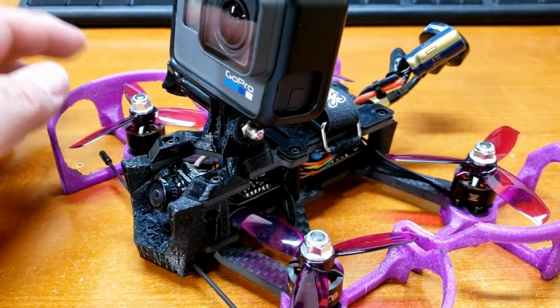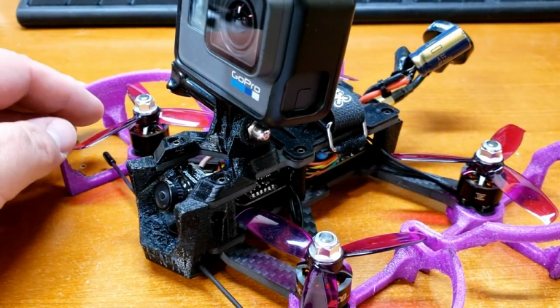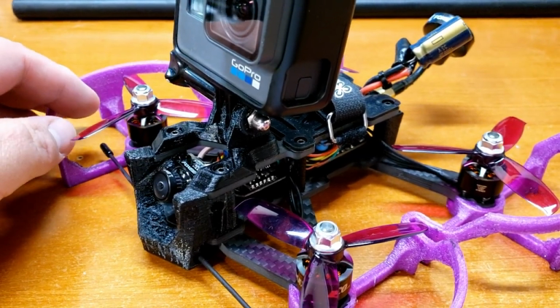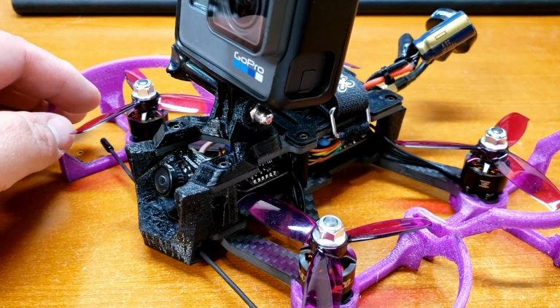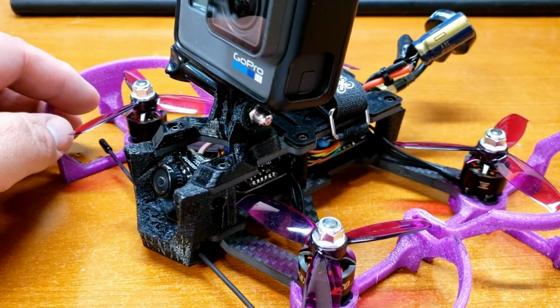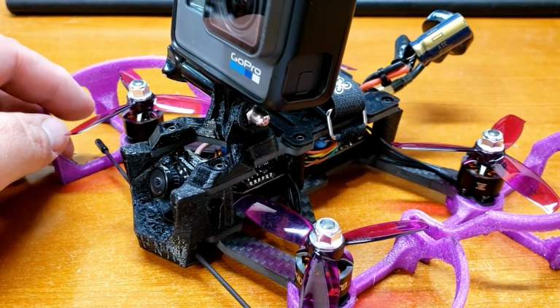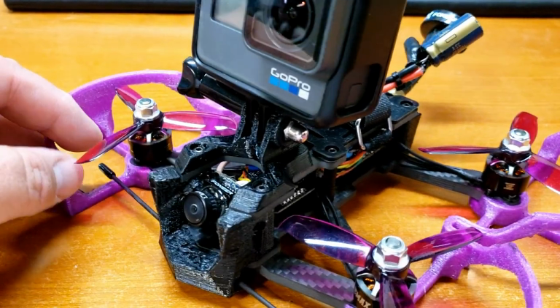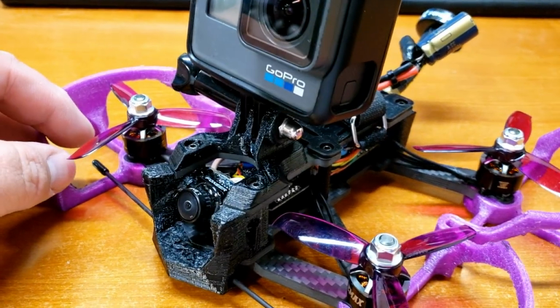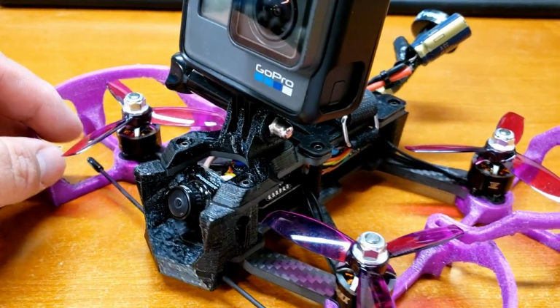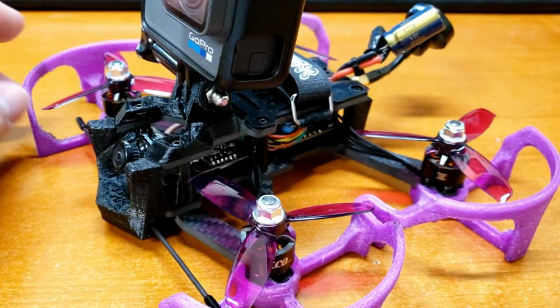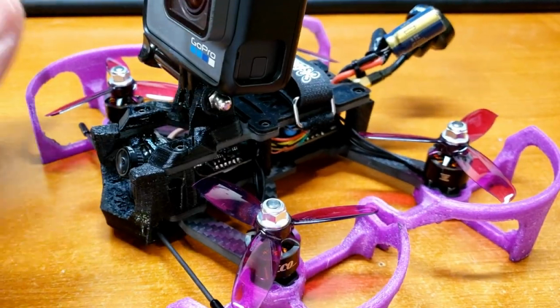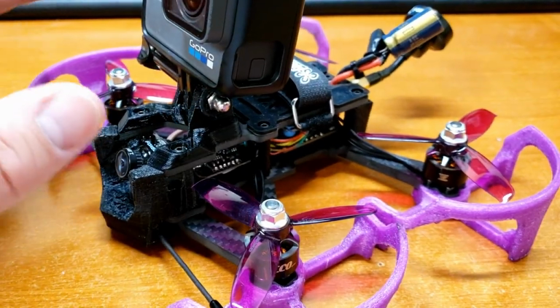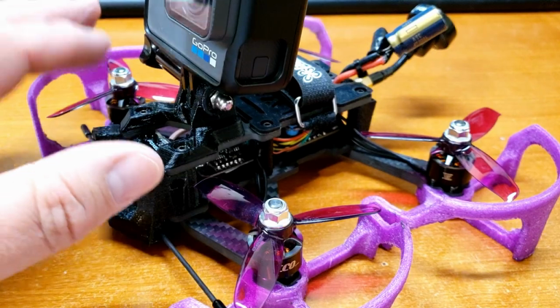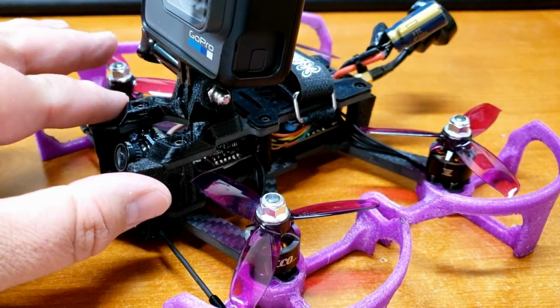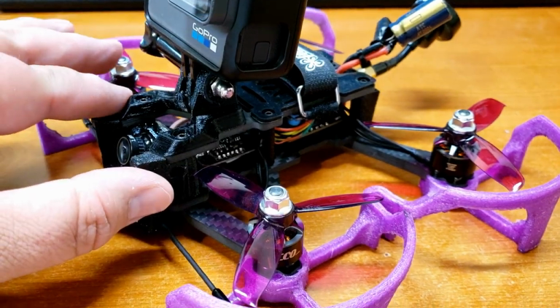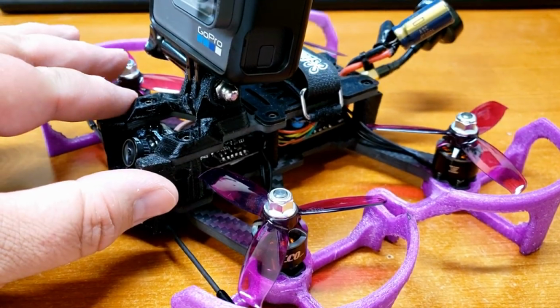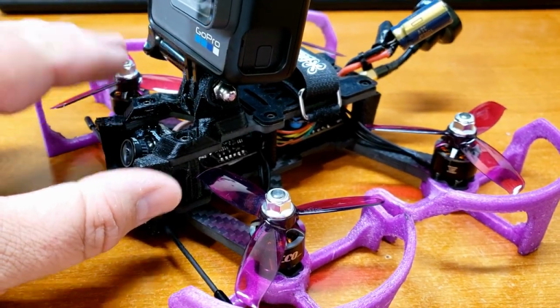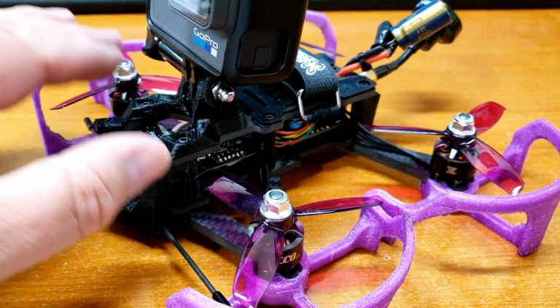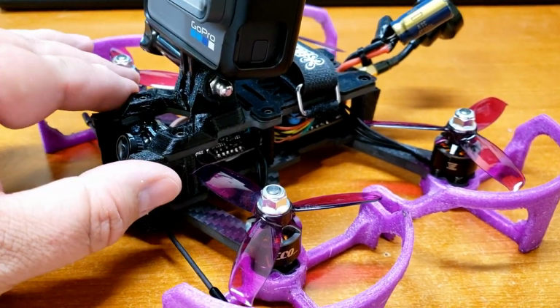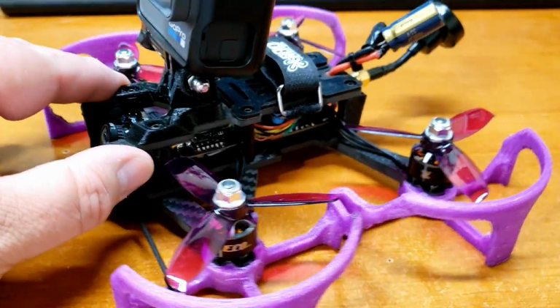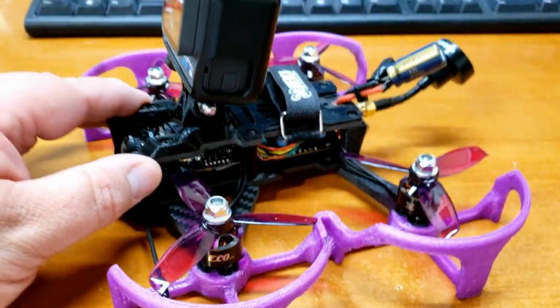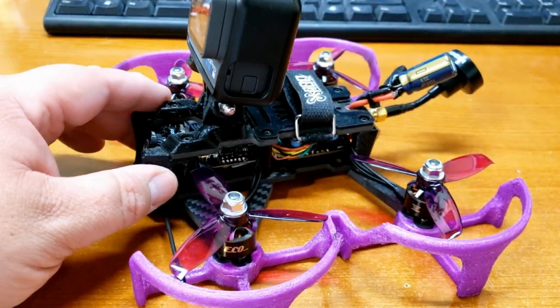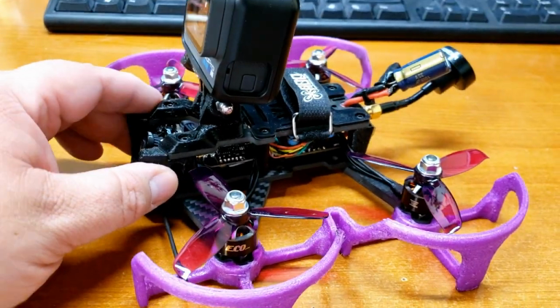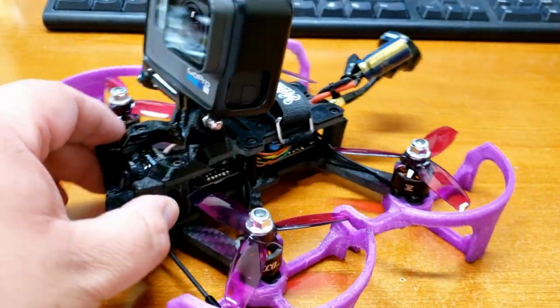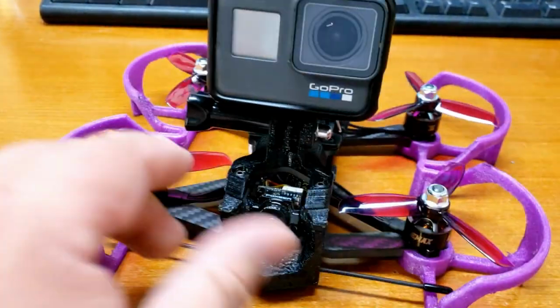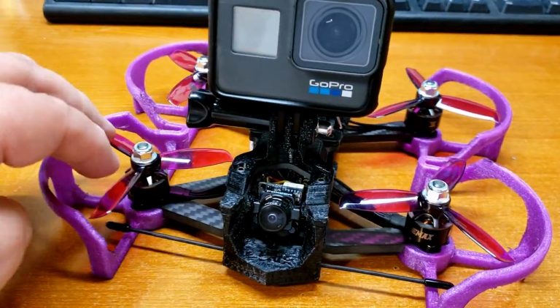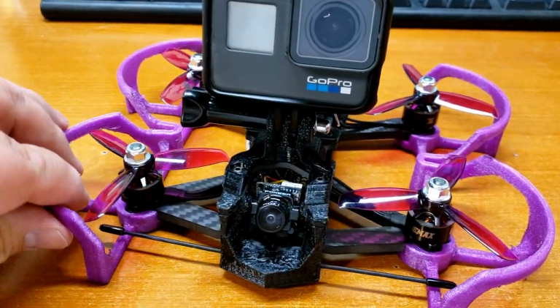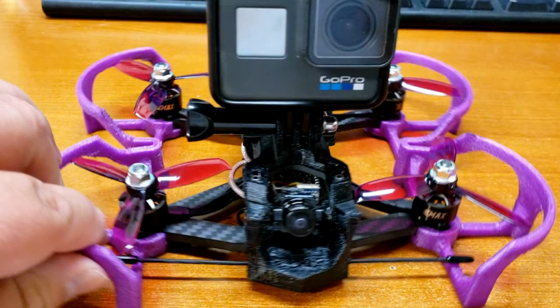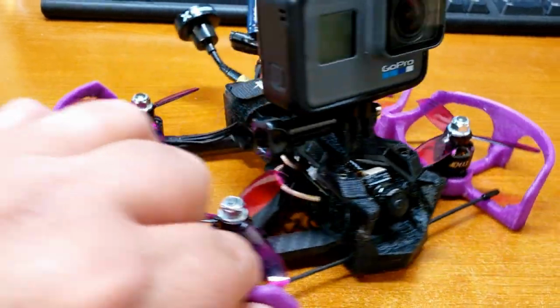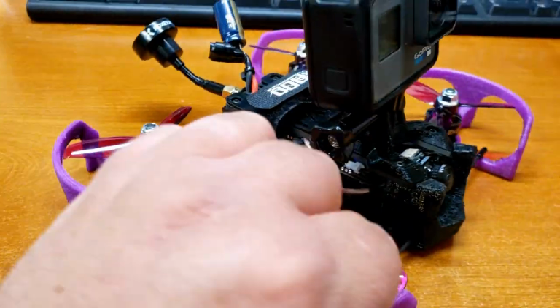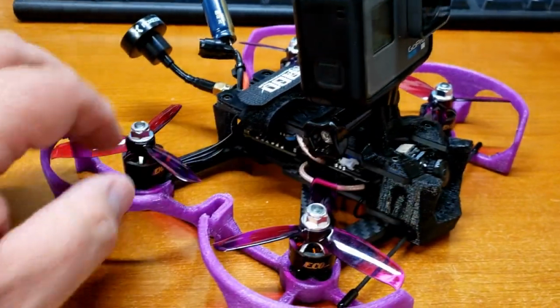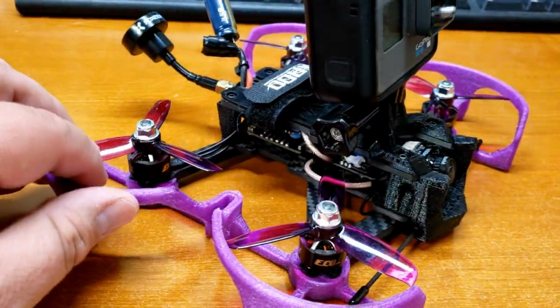Welcome back to the channel everybody. It is Mike here, the FPV Evil Monkey, and I'm coming to you today with a new build. This is the Ethics Cinerat.